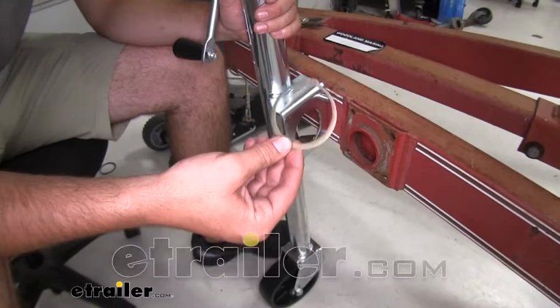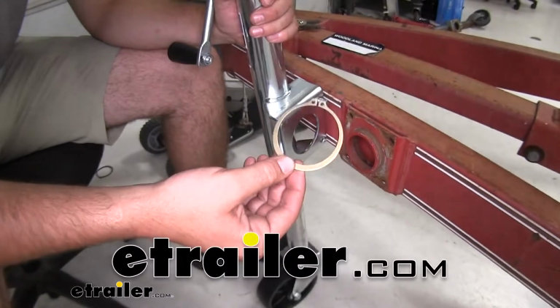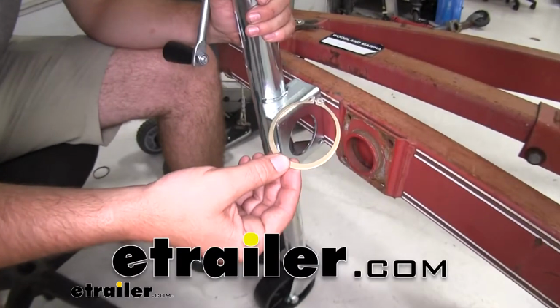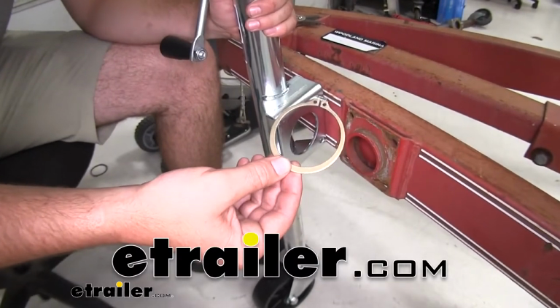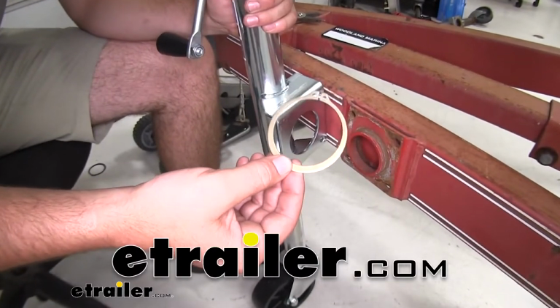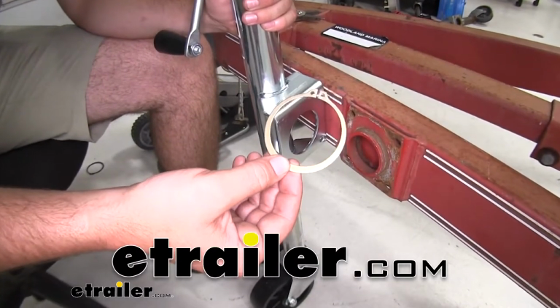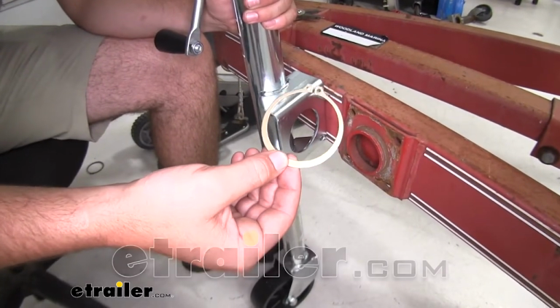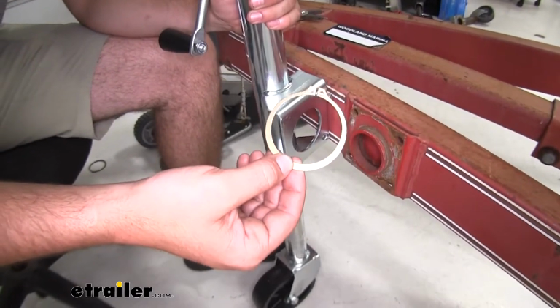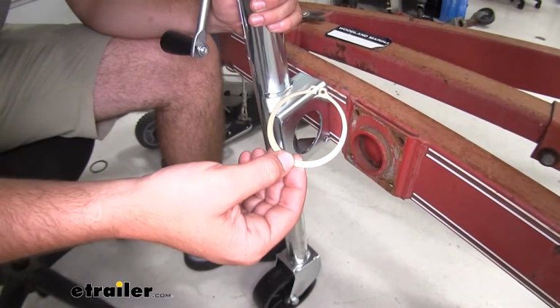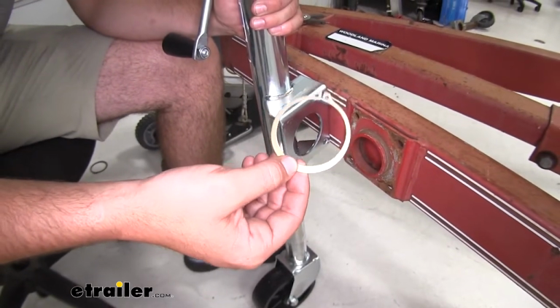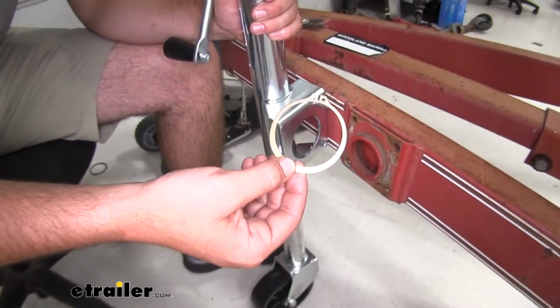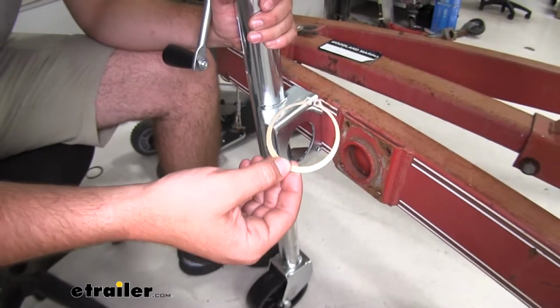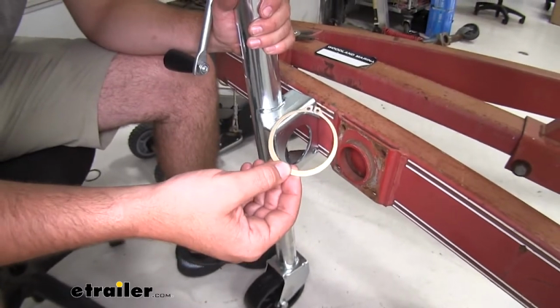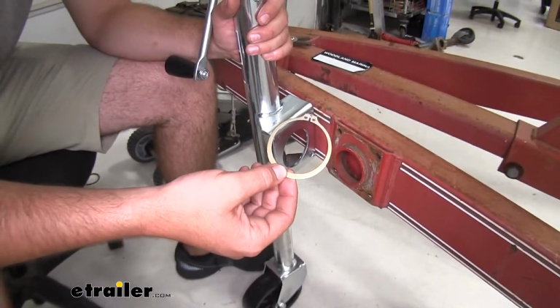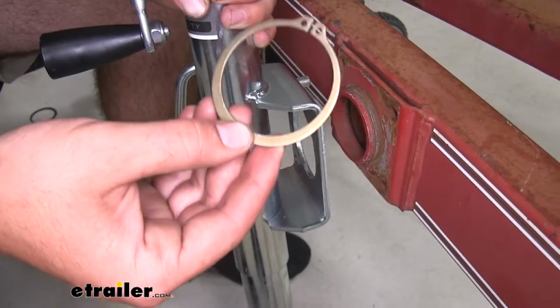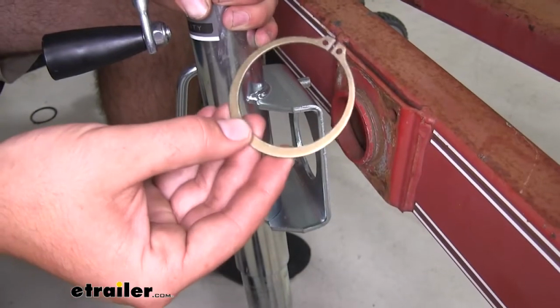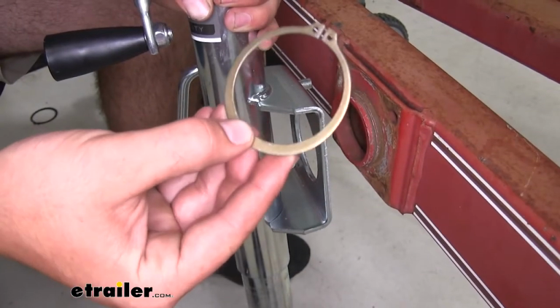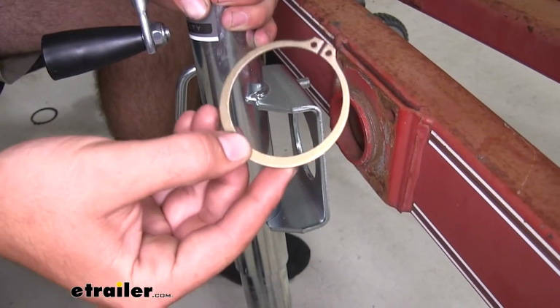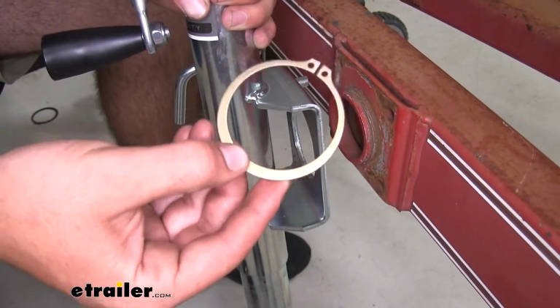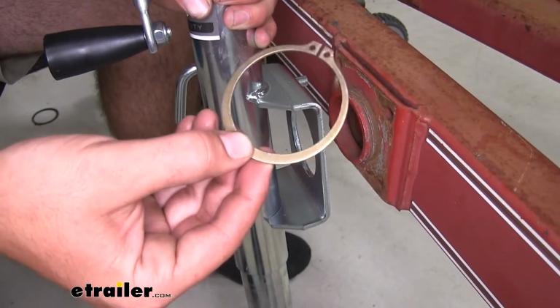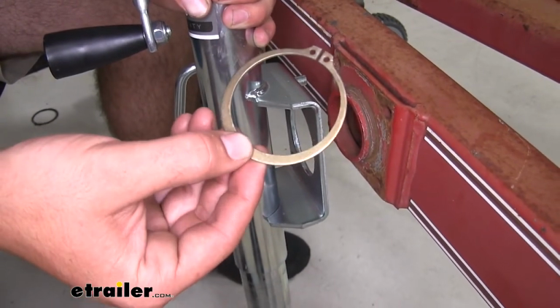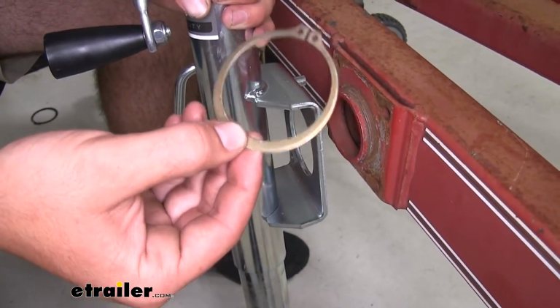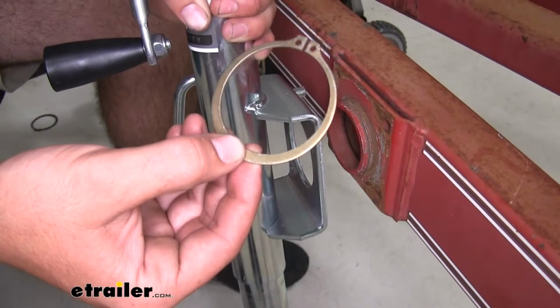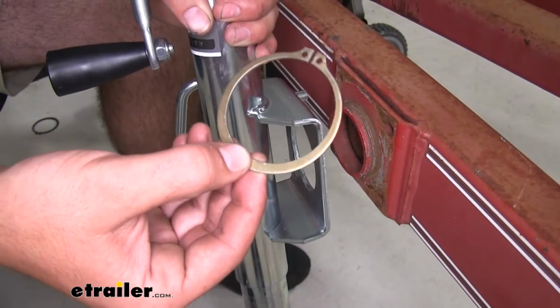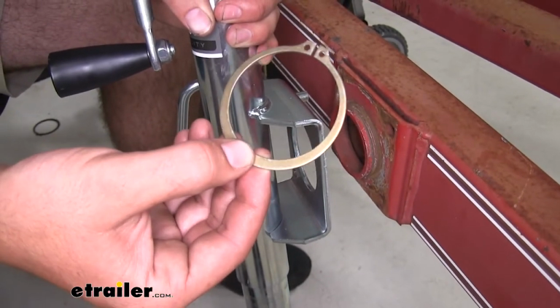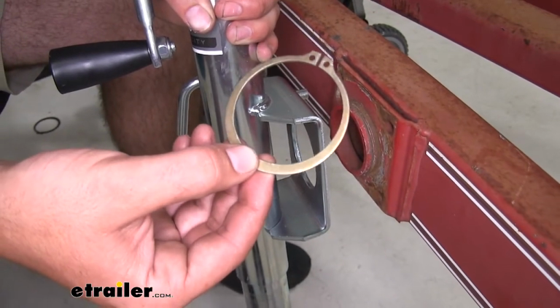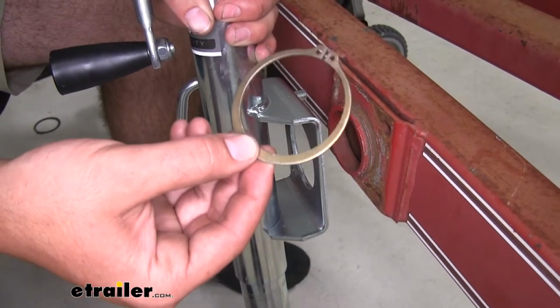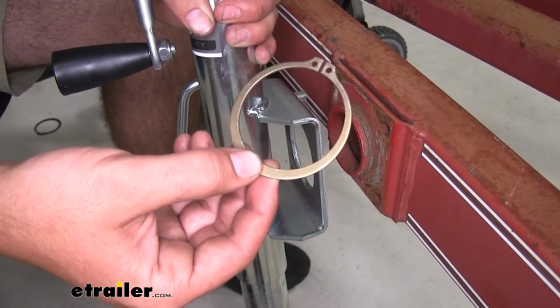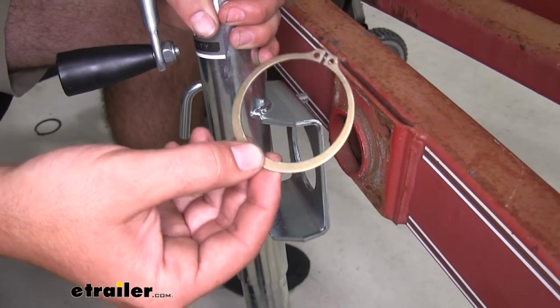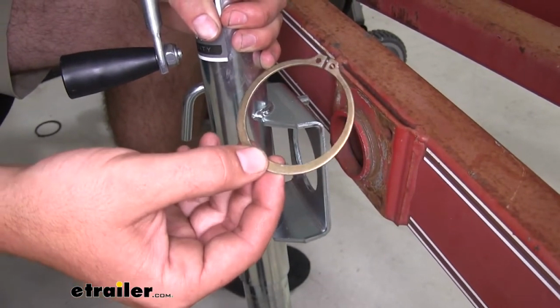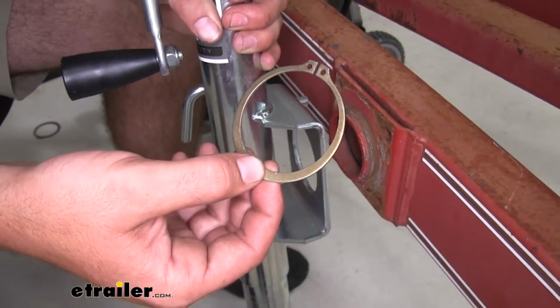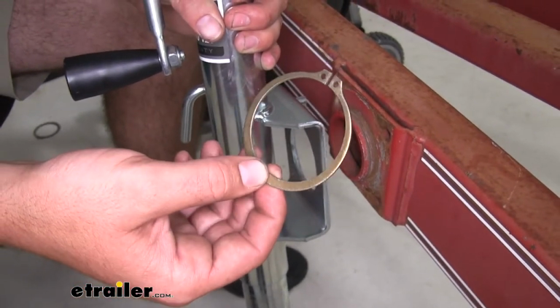Today we're going to be taking a look at, and I'm going to show you how to install the Dutton Lanson Swivel Jack Snap Ring. This snap ring is going to differ from your factory snap ring in that it's going to have a gold zinc plated finish to help resist against rust and corrosion.